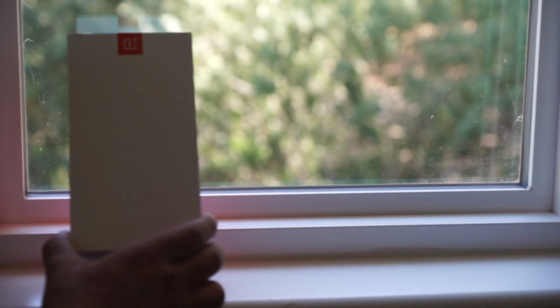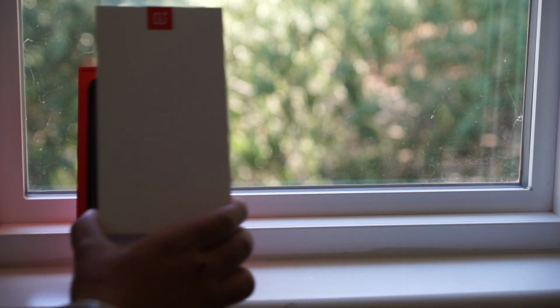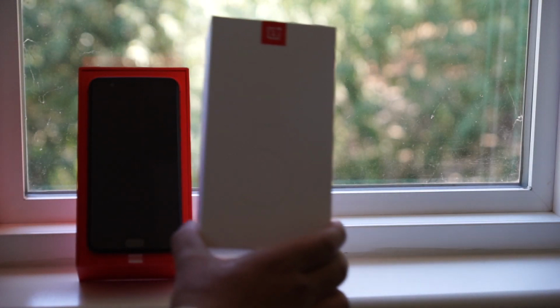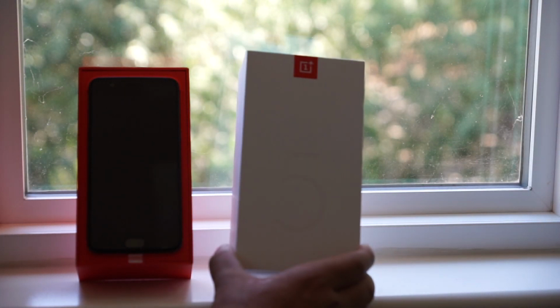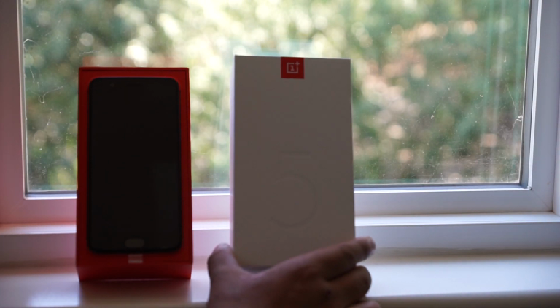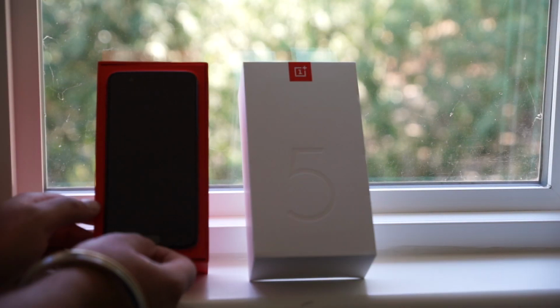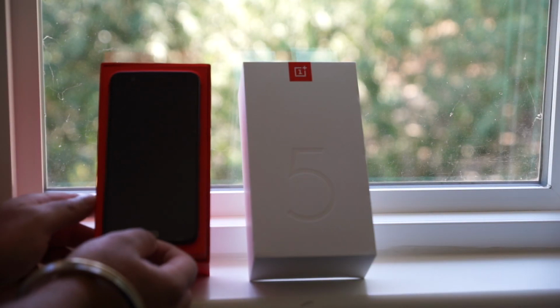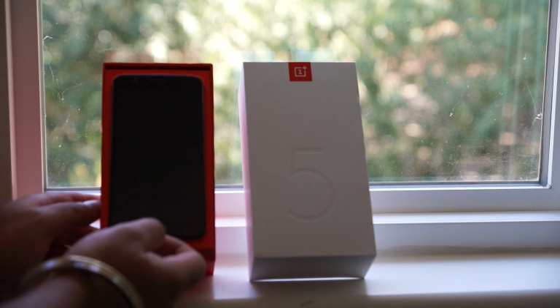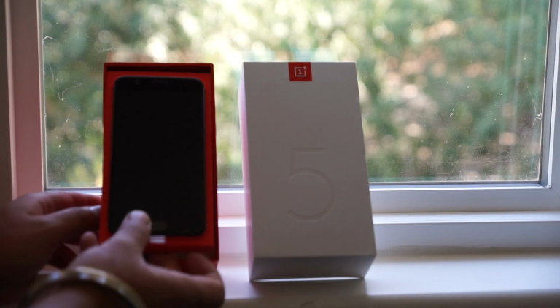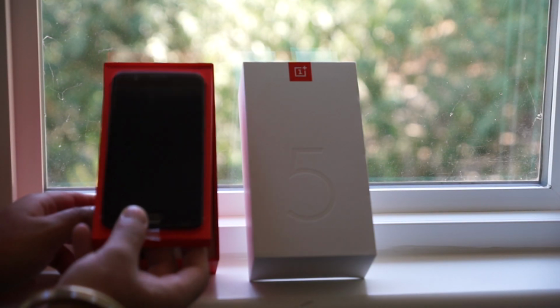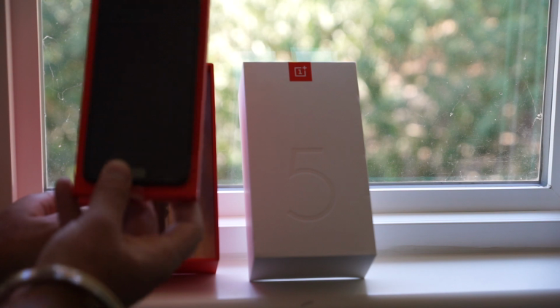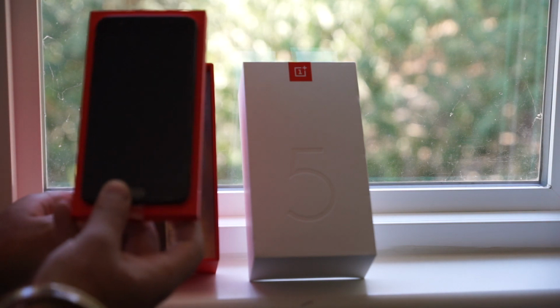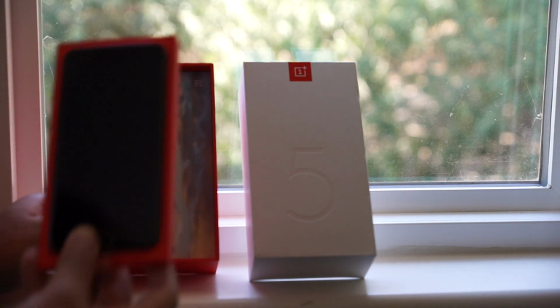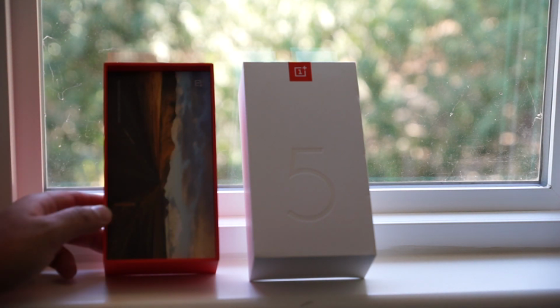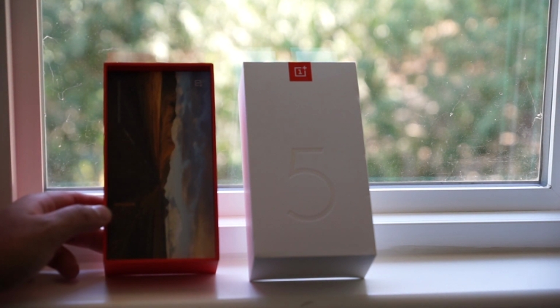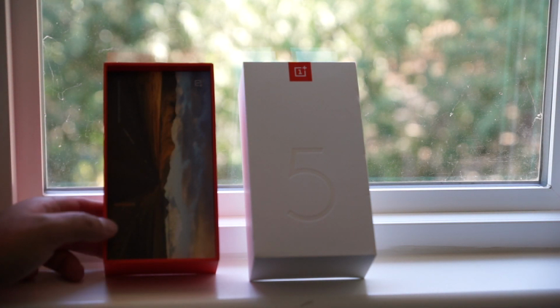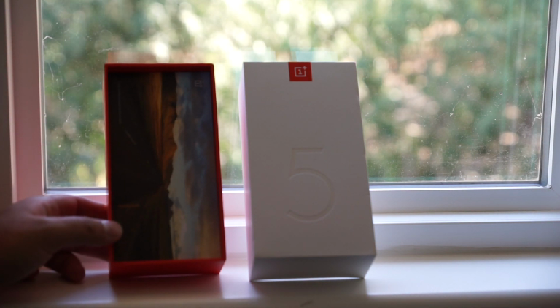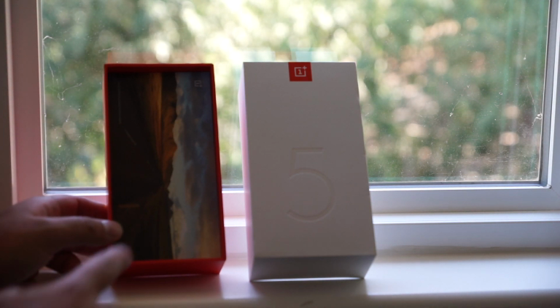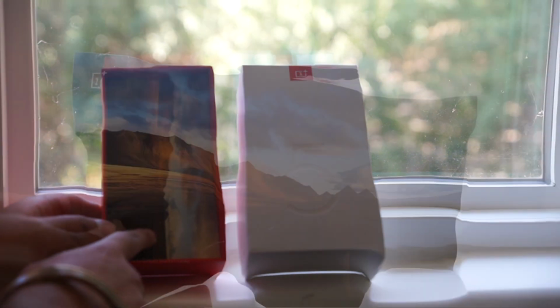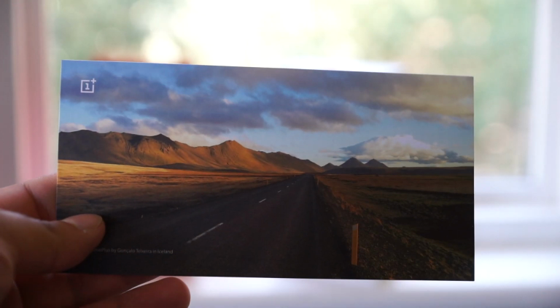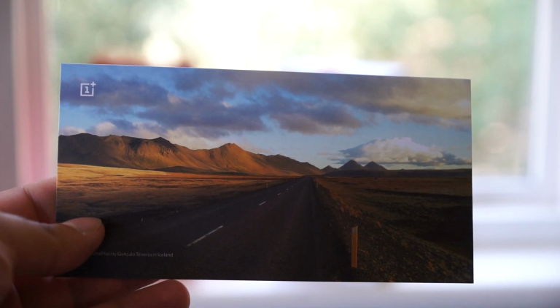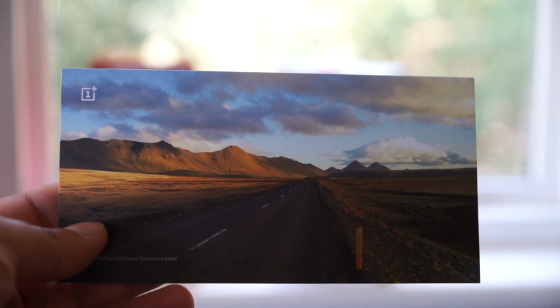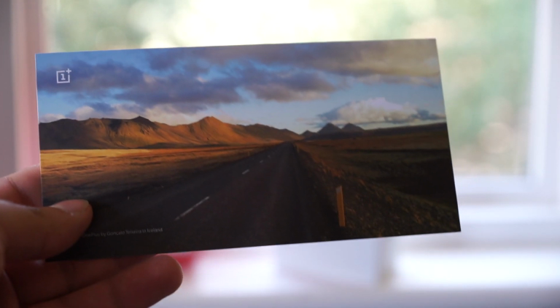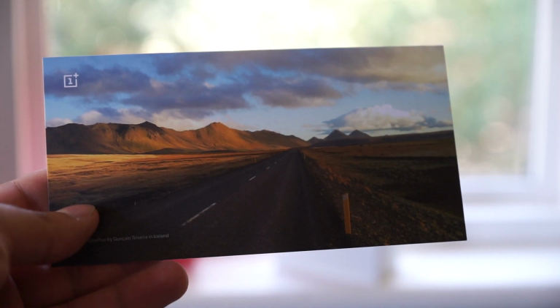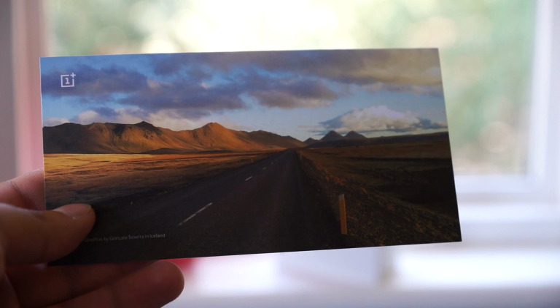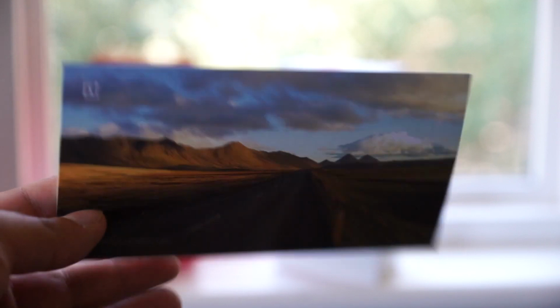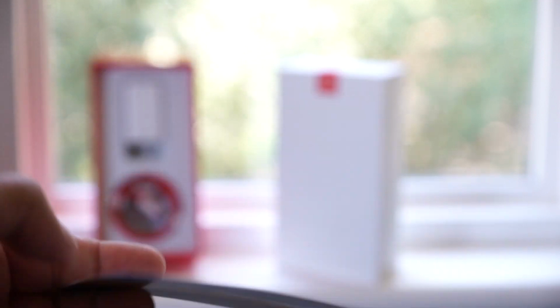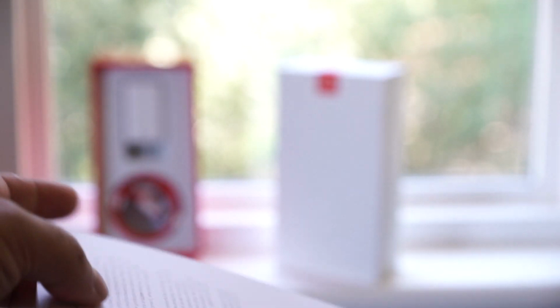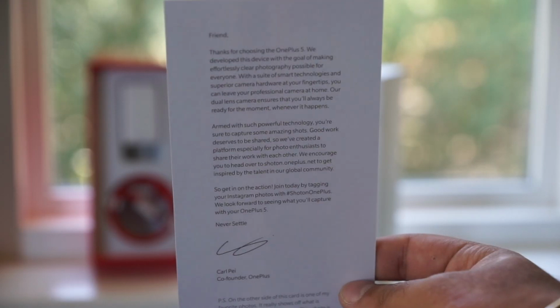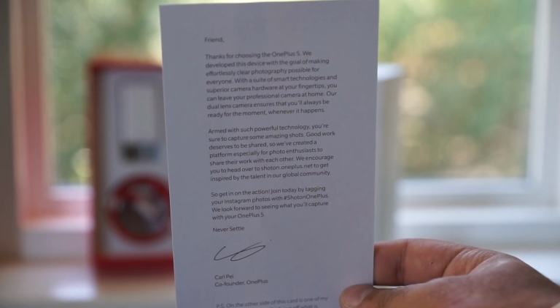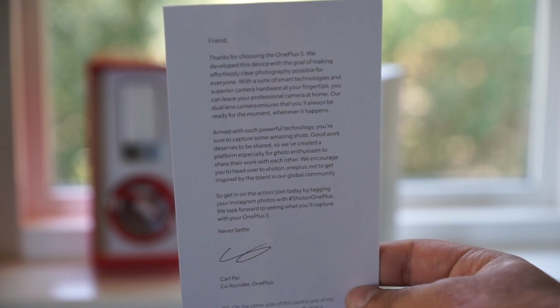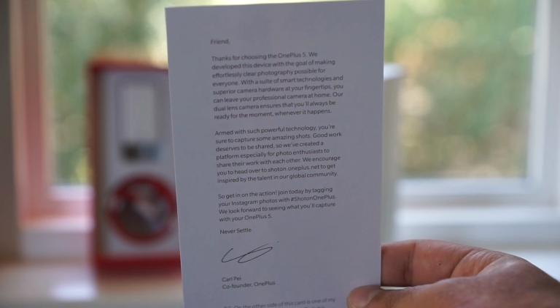Right on top is the OnePlus 5. For now we're going to set it aside and let's see what's underneath. There's this nice graphic postcard with a thank you message from OnePlus on the back side.